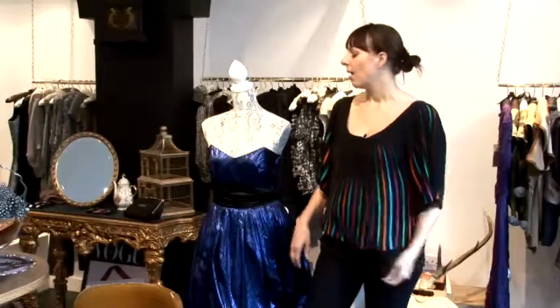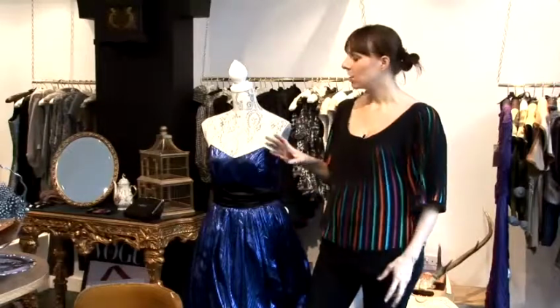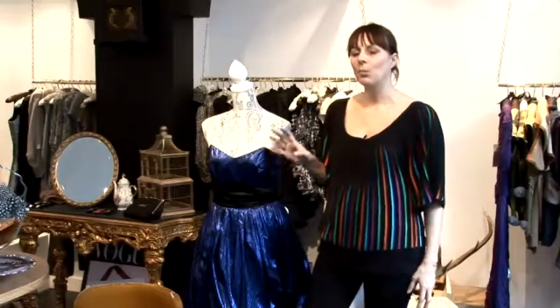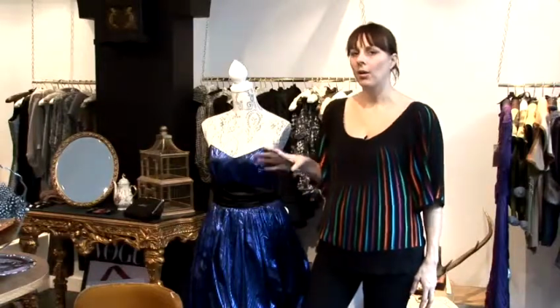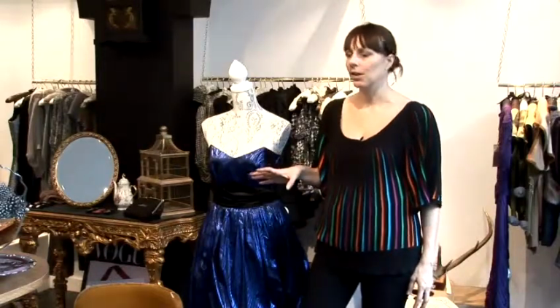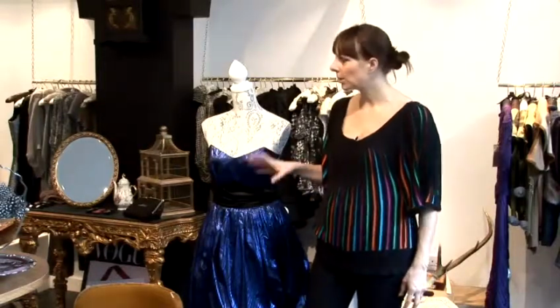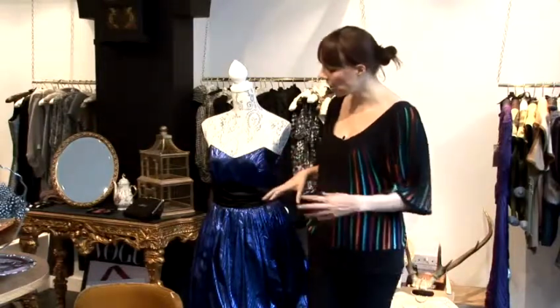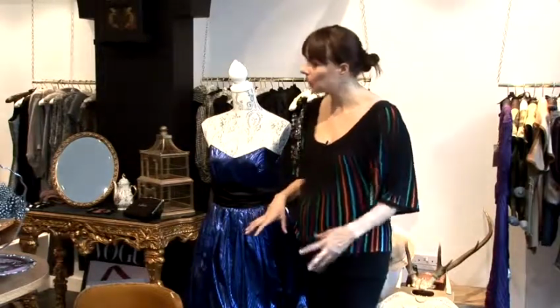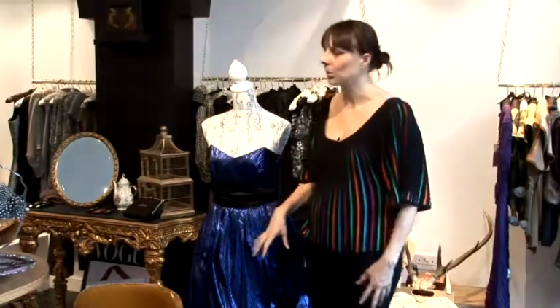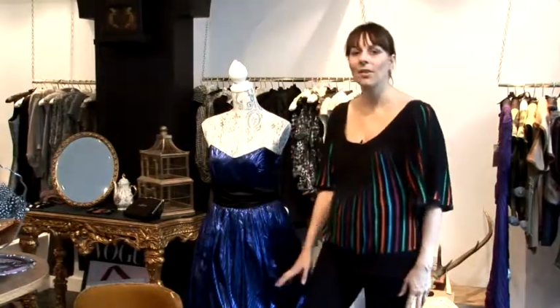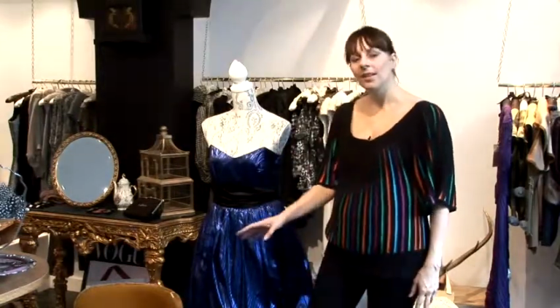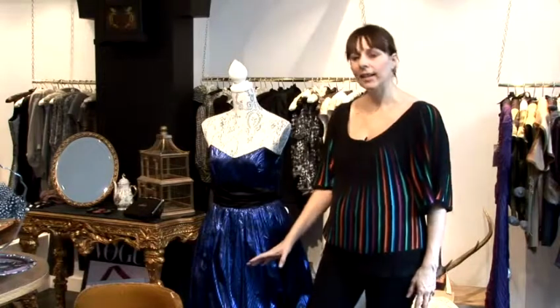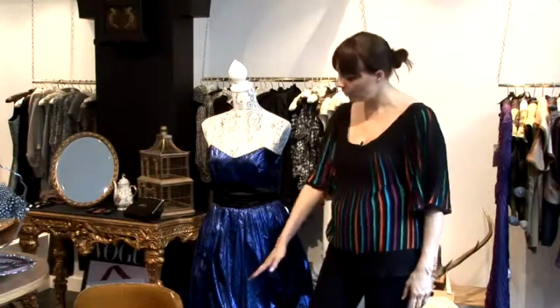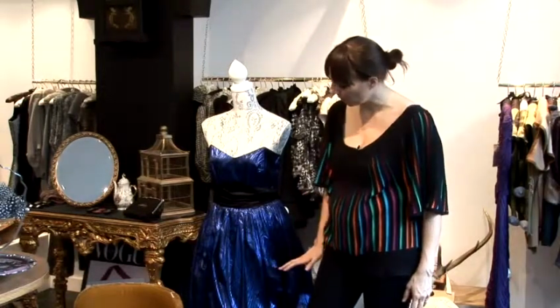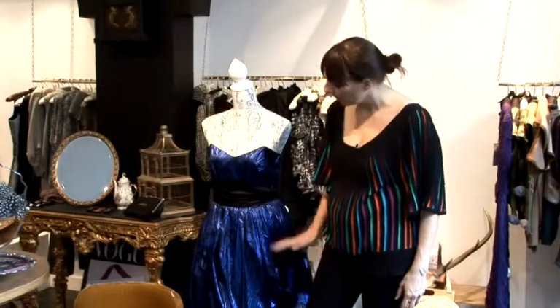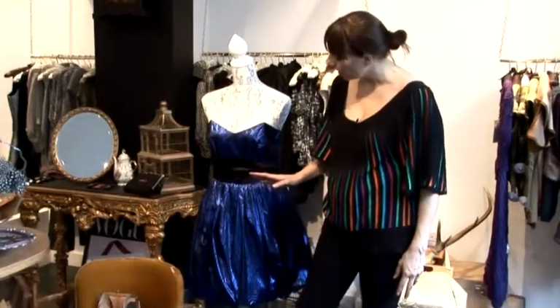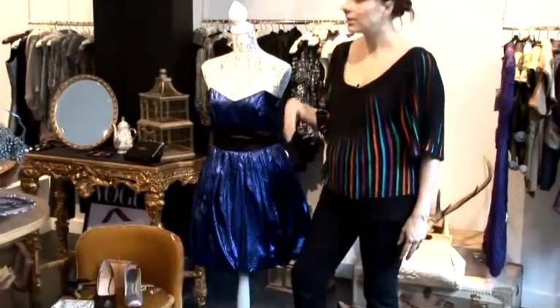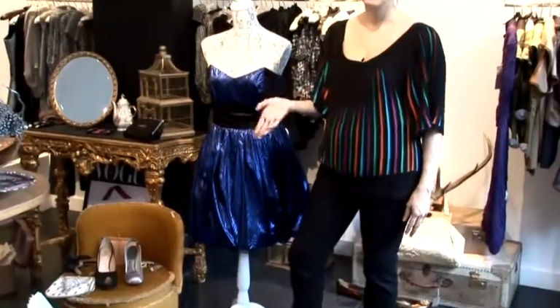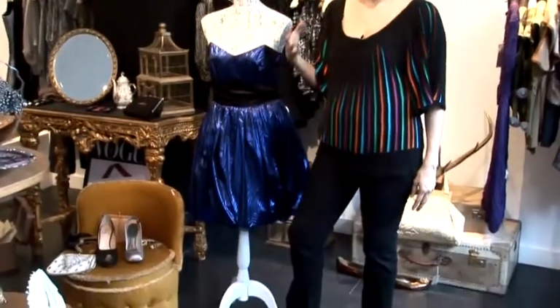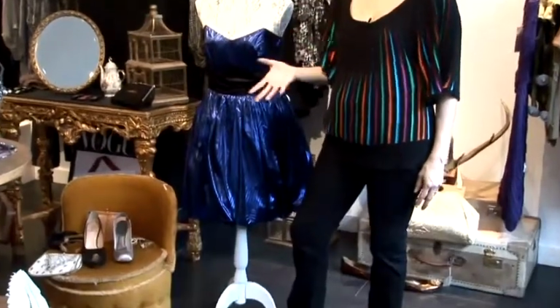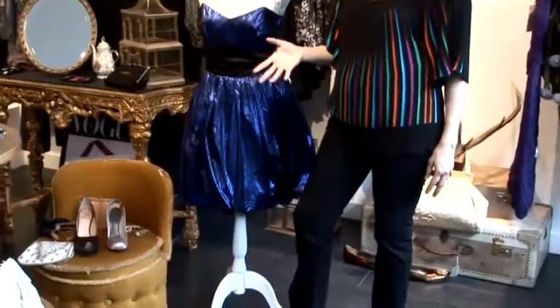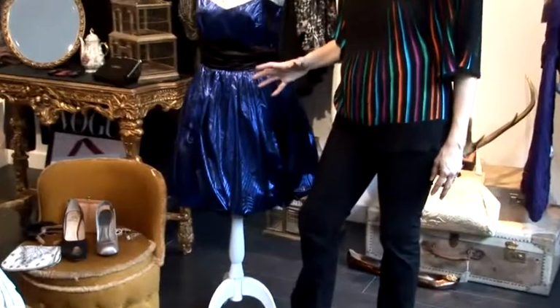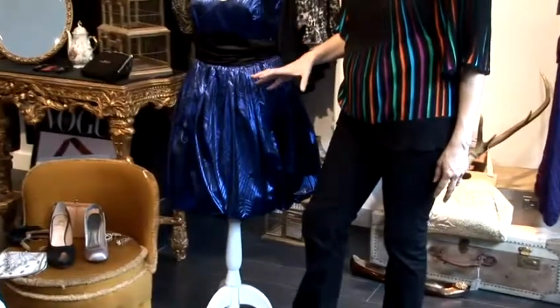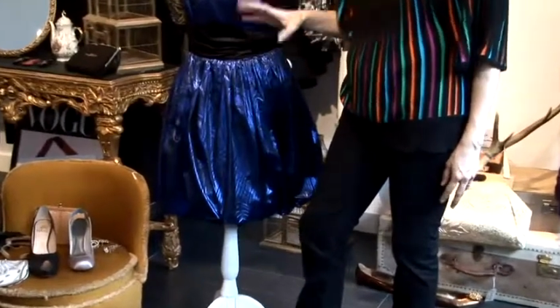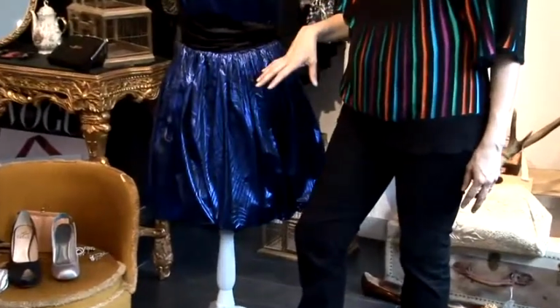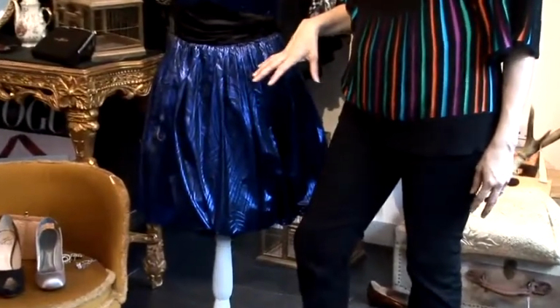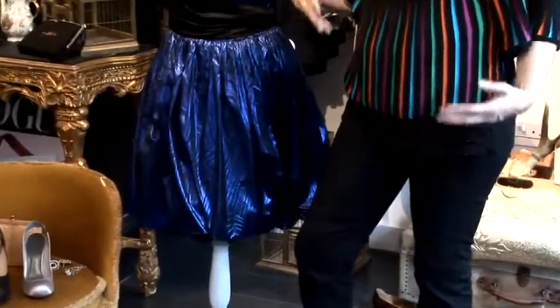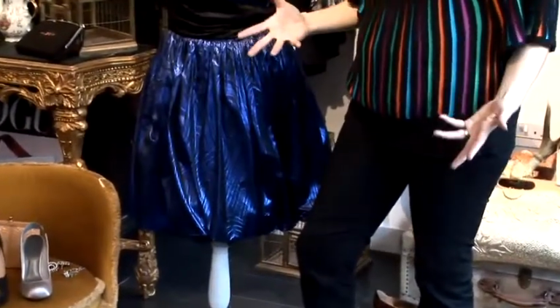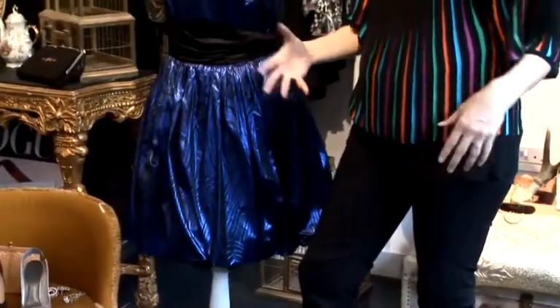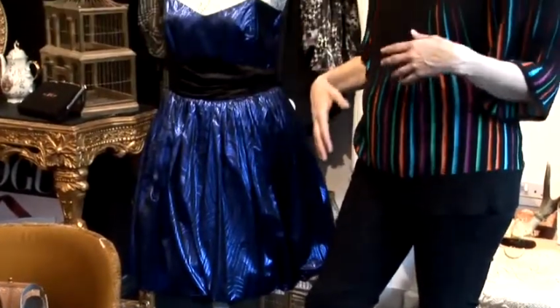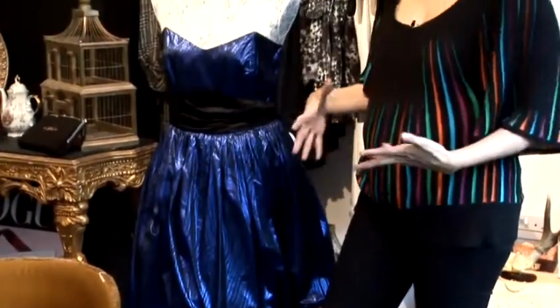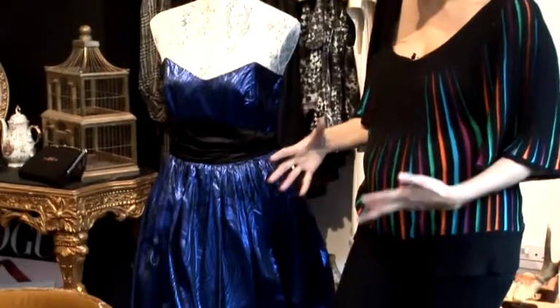I'm now going to show you how to wear a cocktail dress. A cocktail dress generally is a bit shorter, so it's either knee length or just above. Depending on your age or what the occasion is that you're going to, it's about getting the right shape for you and something that's right for your lifestyle as well.